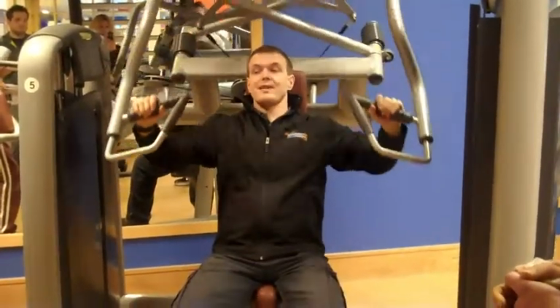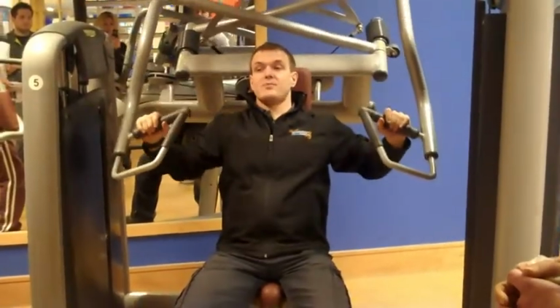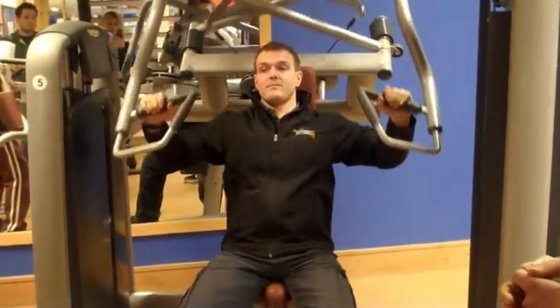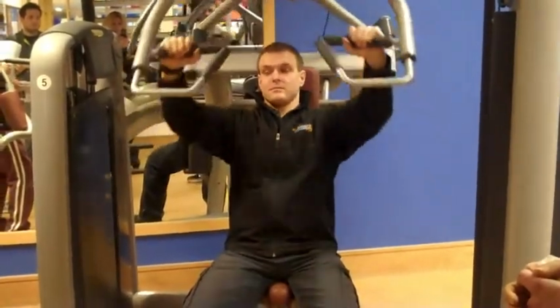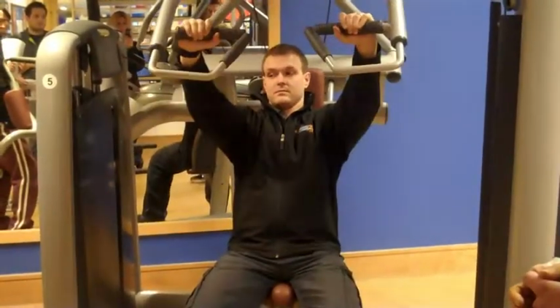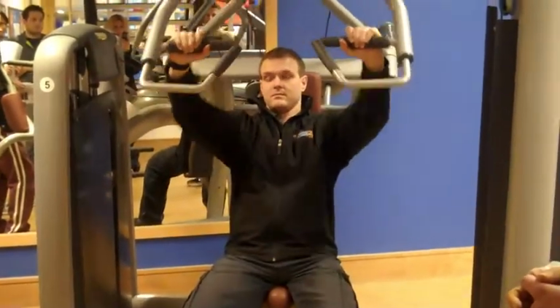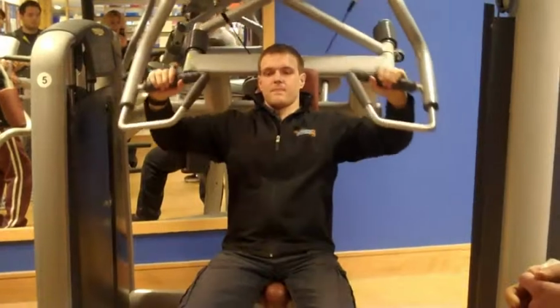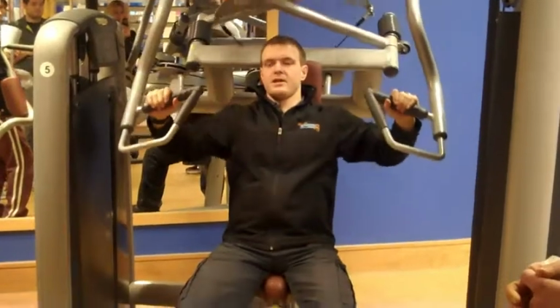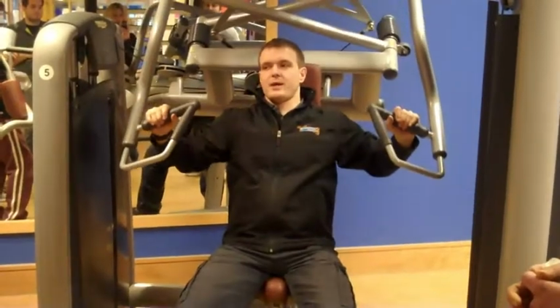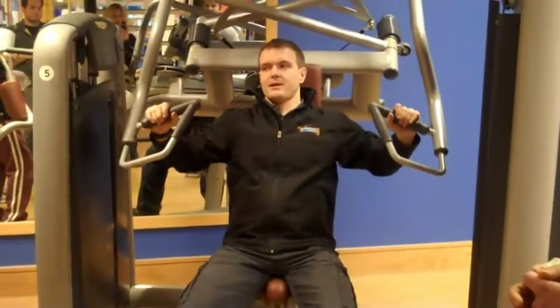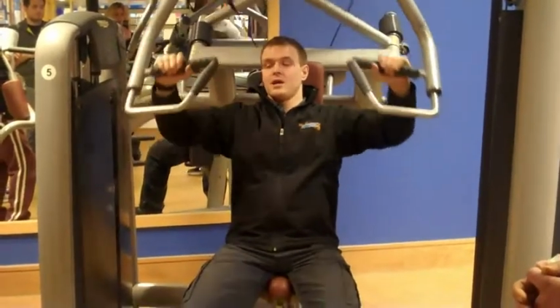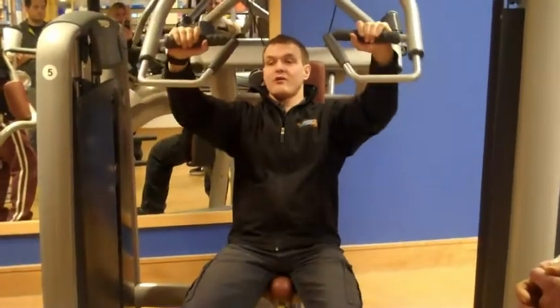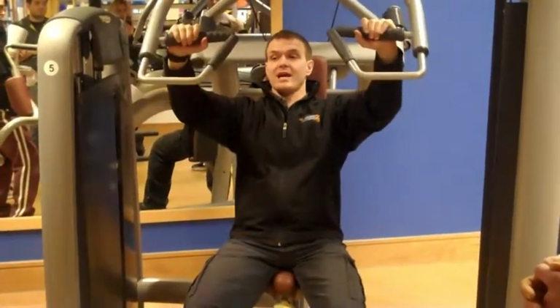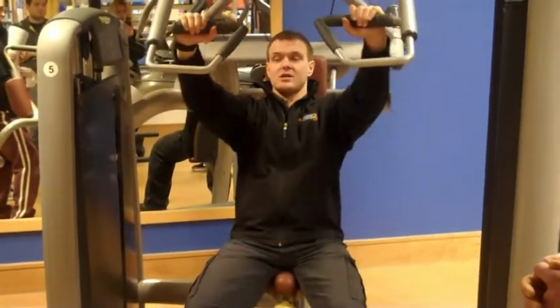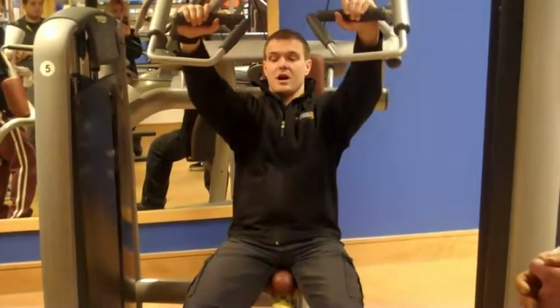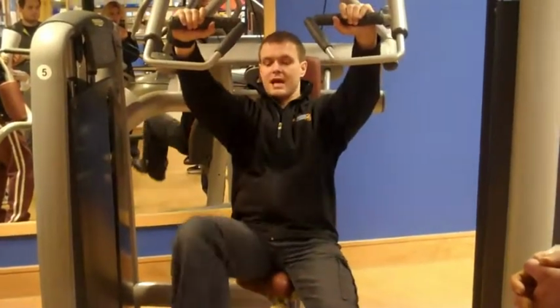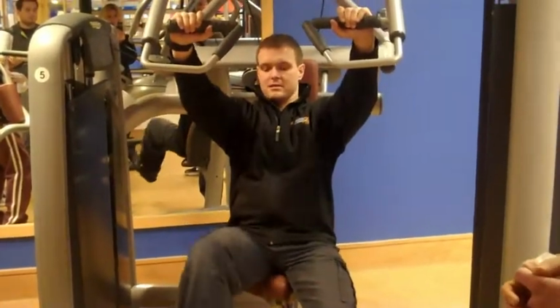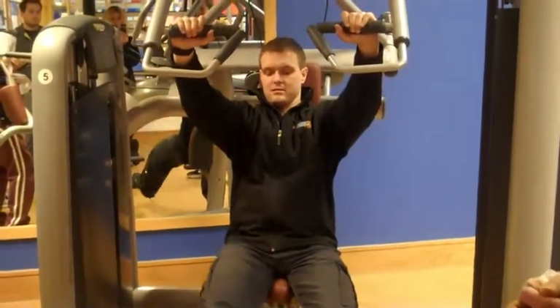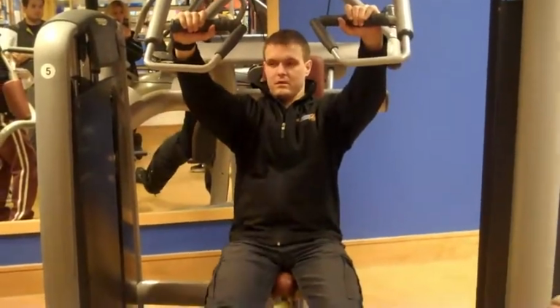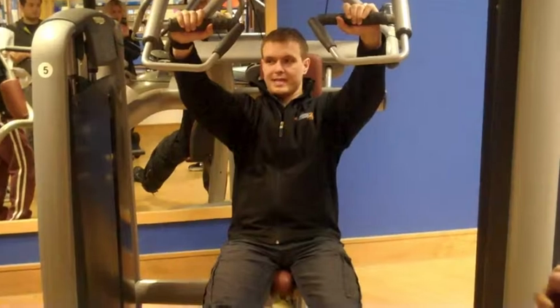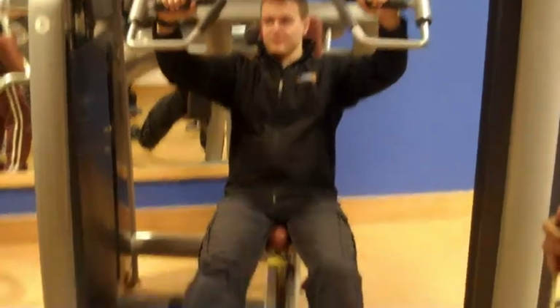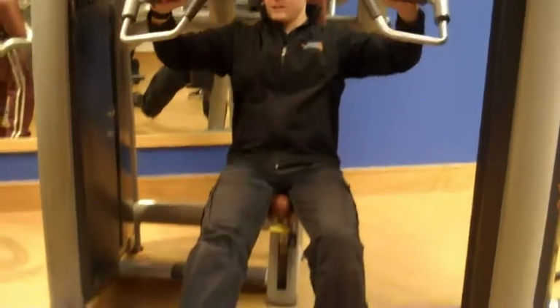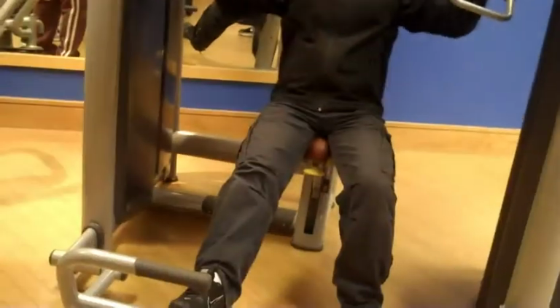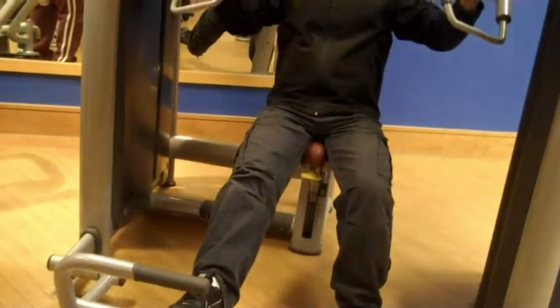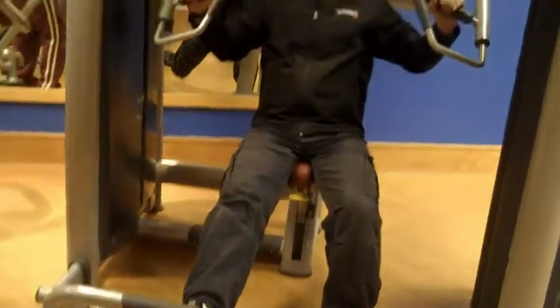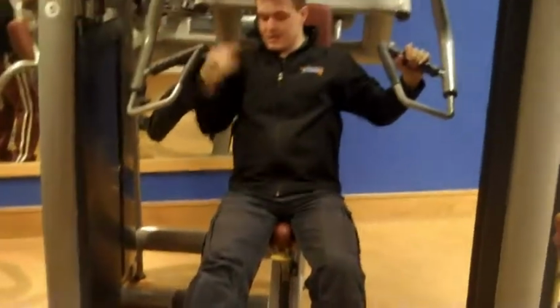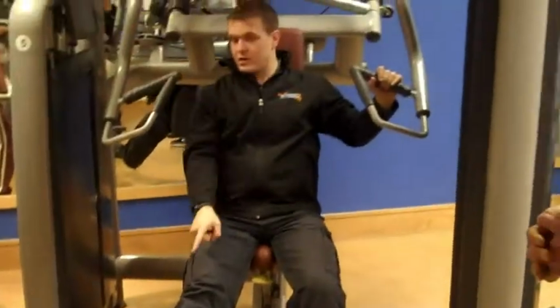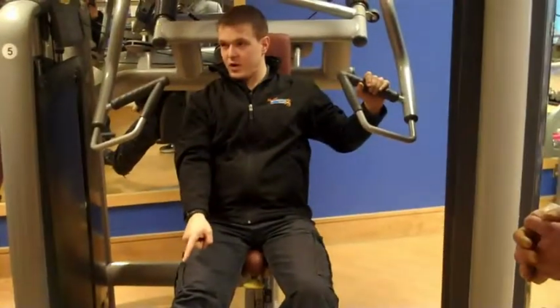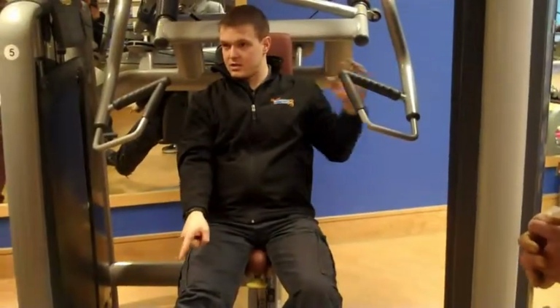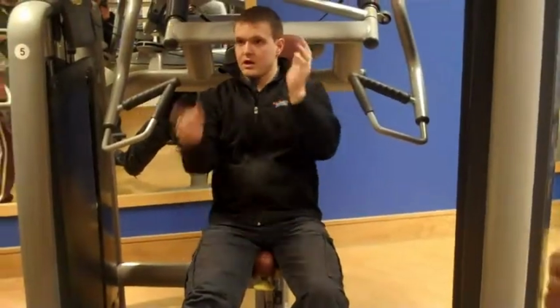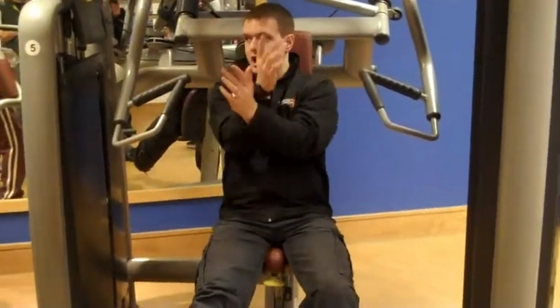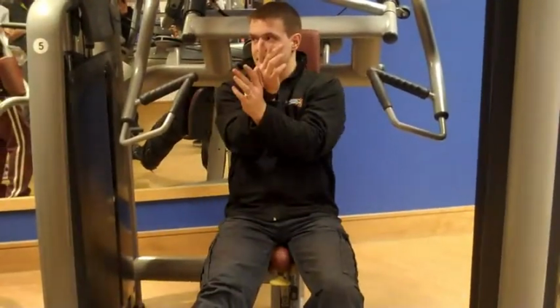Three down, just push up. When I'm finished, once here — put your foot down, catch the weight with your foot, hands in.